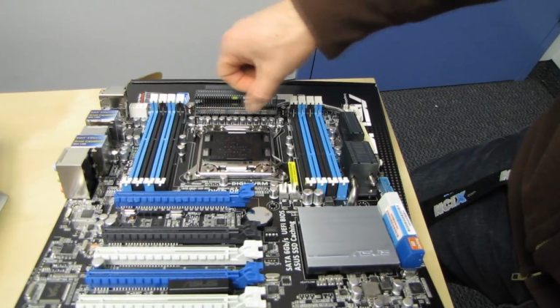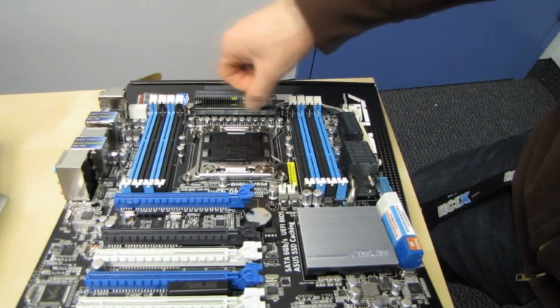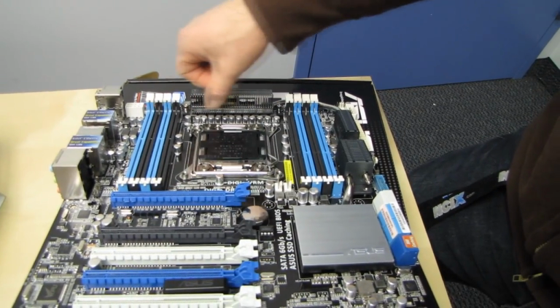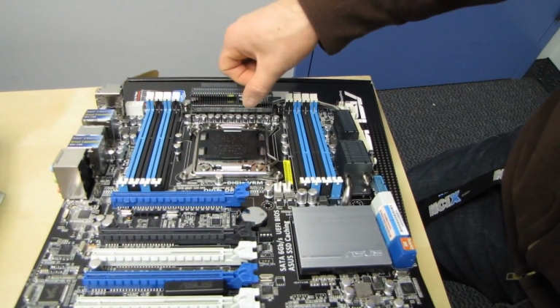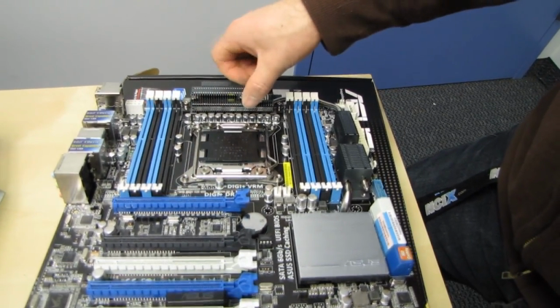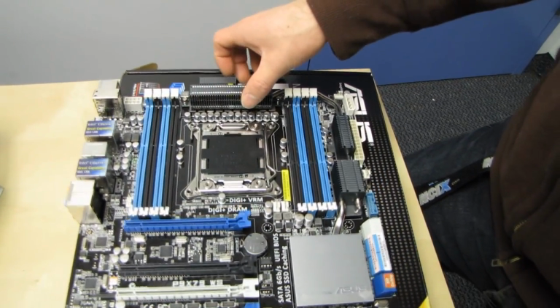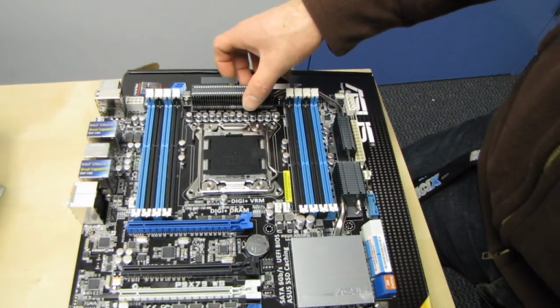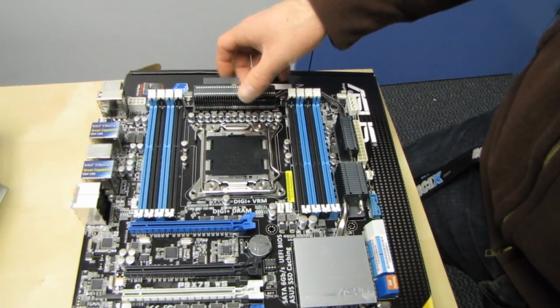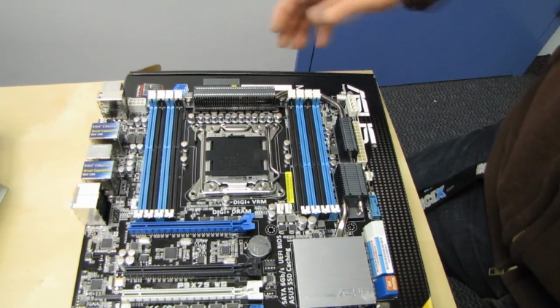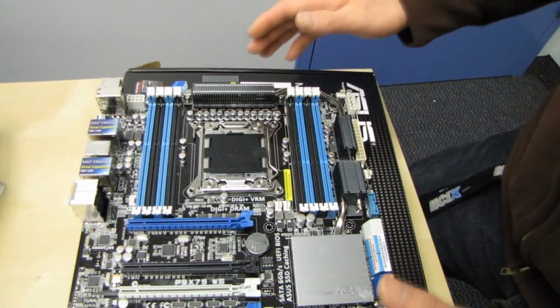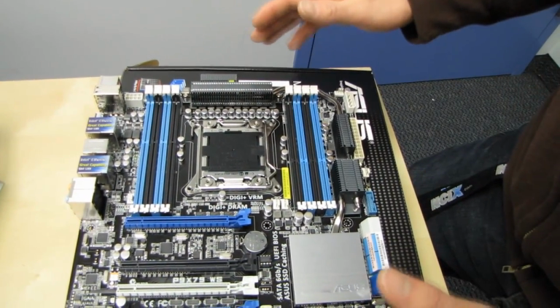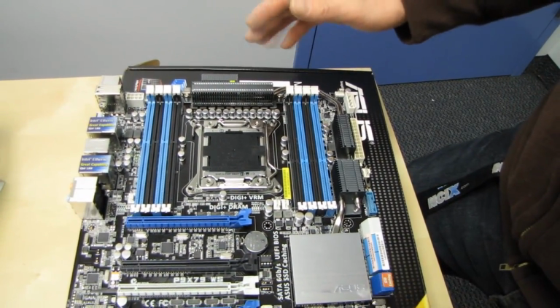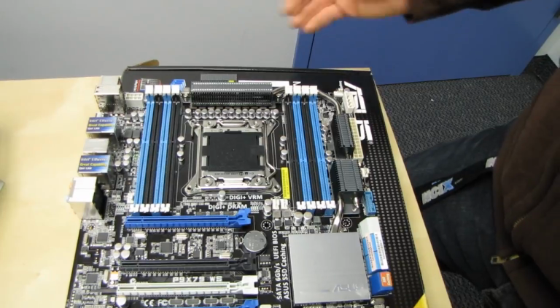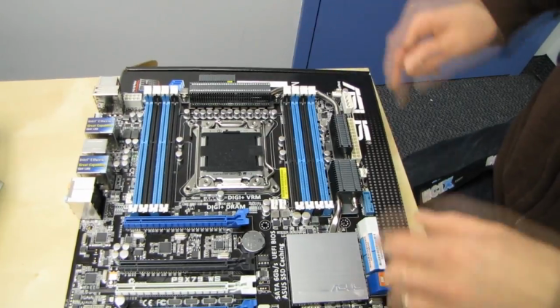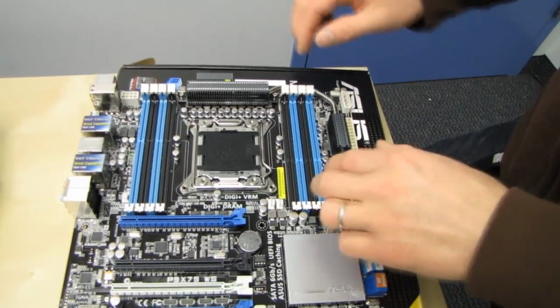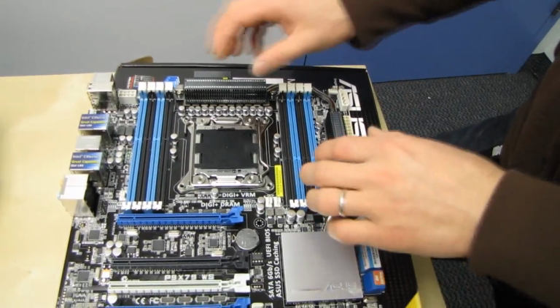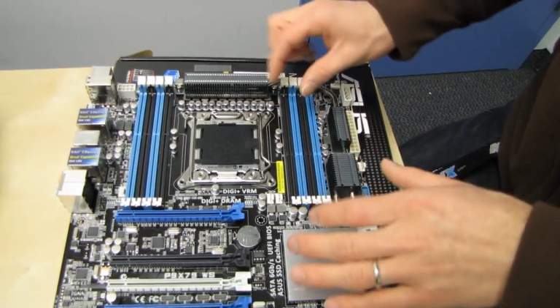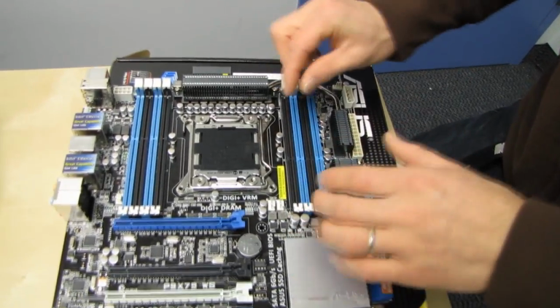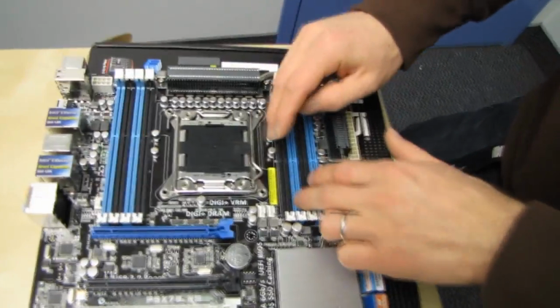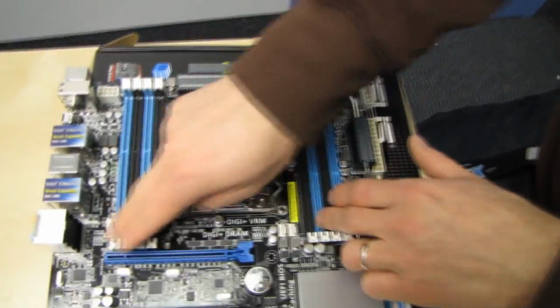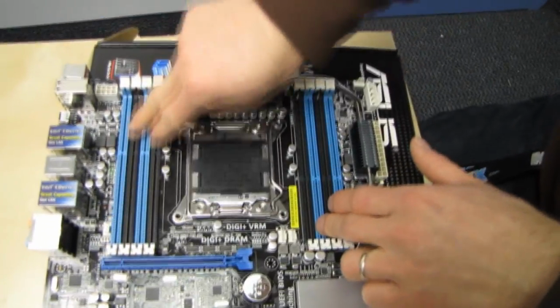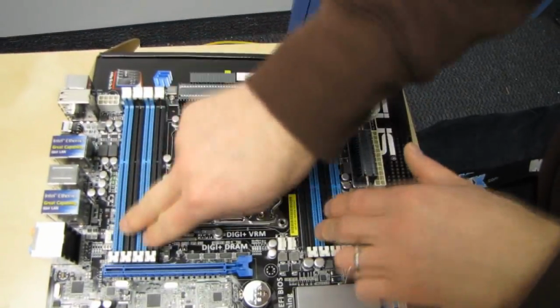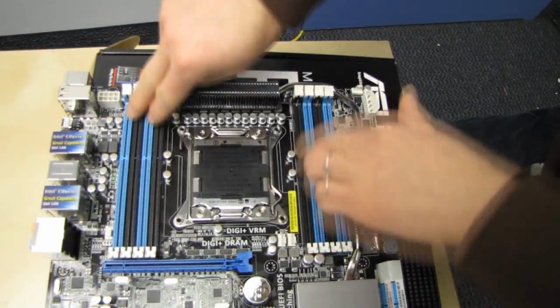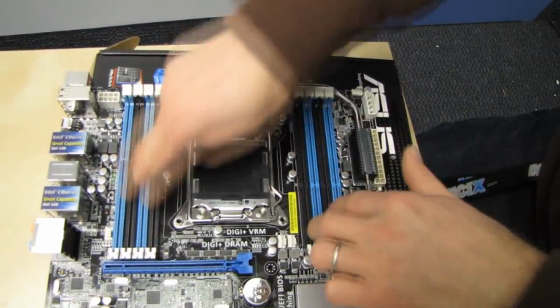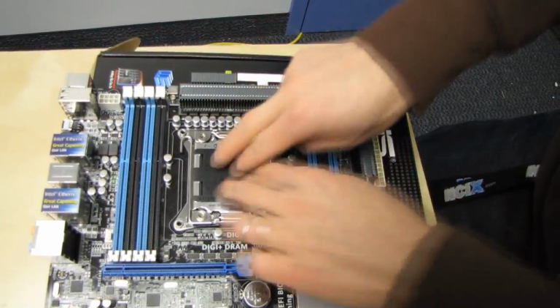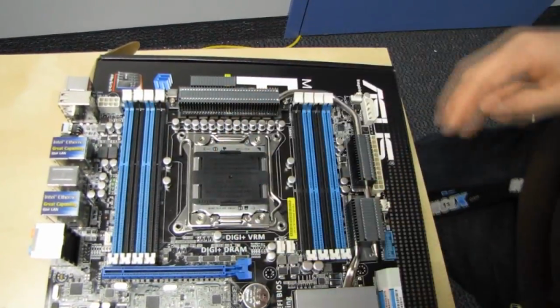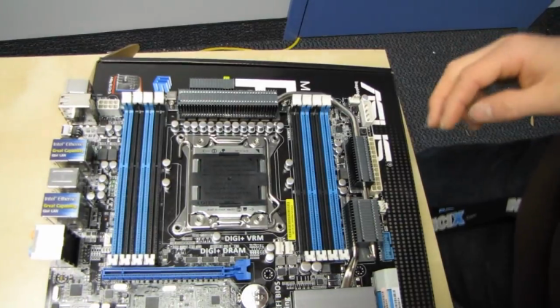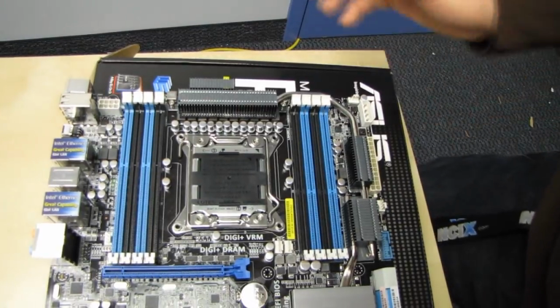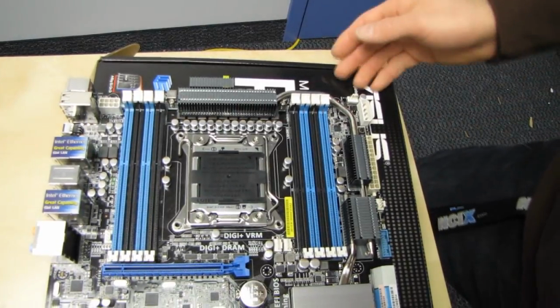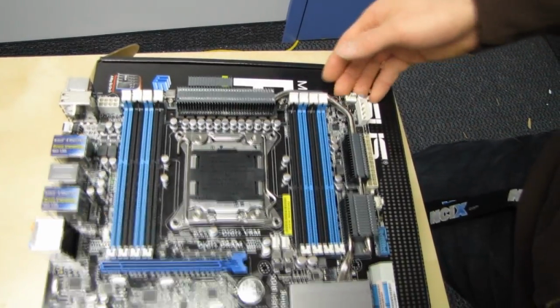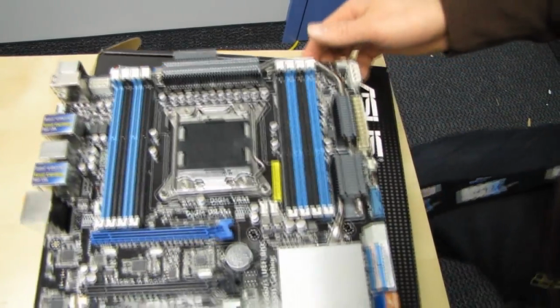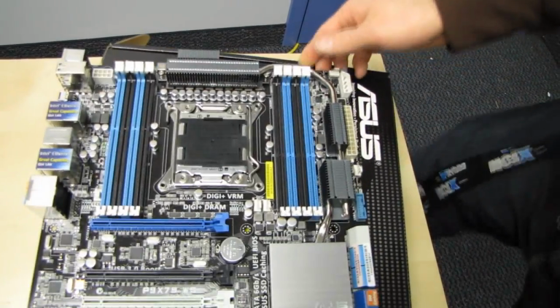There is the CPU PWM. Of note on this board is the fact that it does use DigiPlus power control, meaning digital VRM for both the memory and the CPU — a very, very cool thing to have.